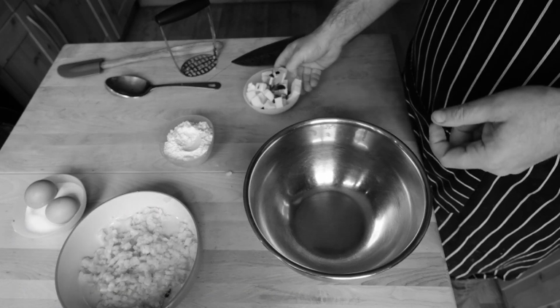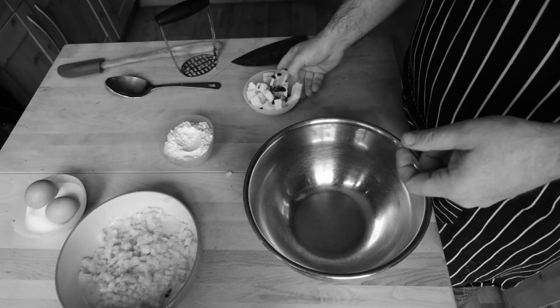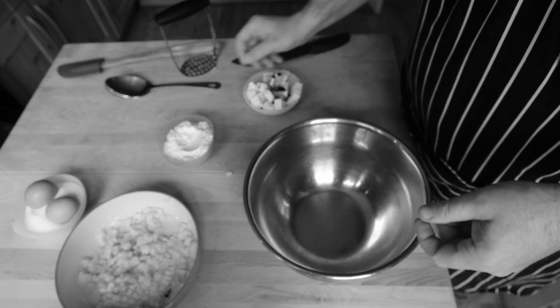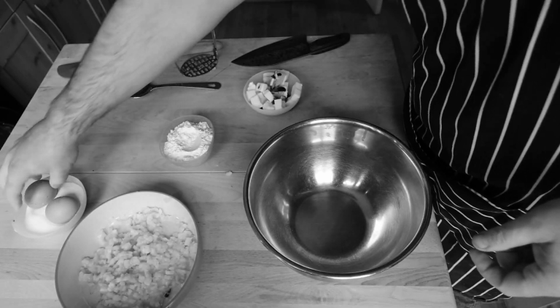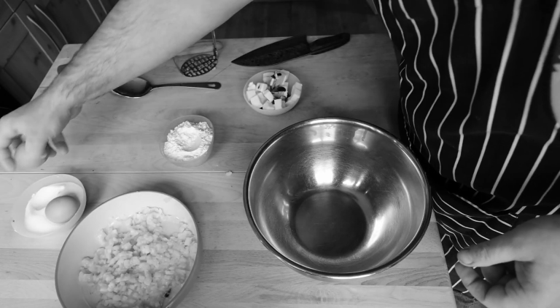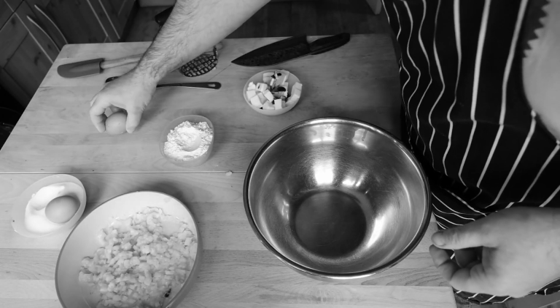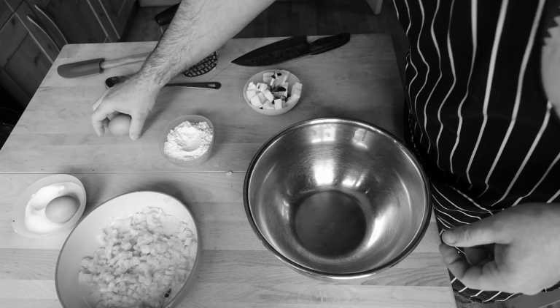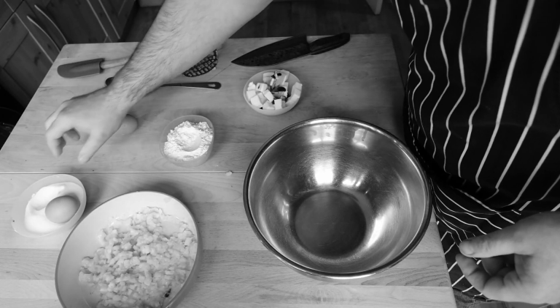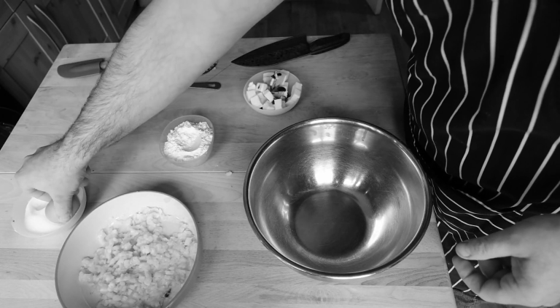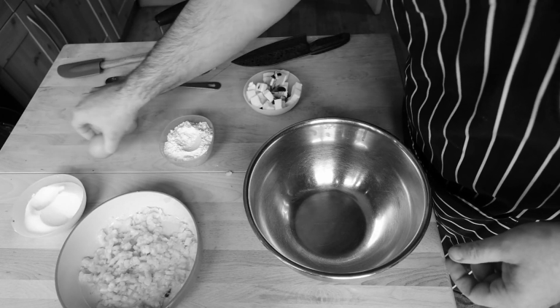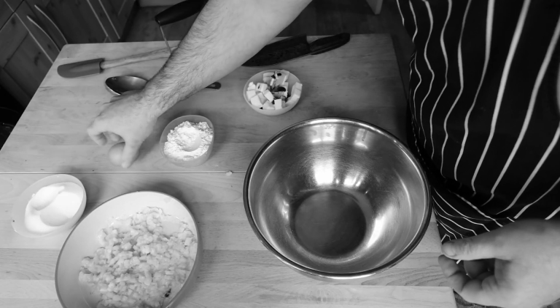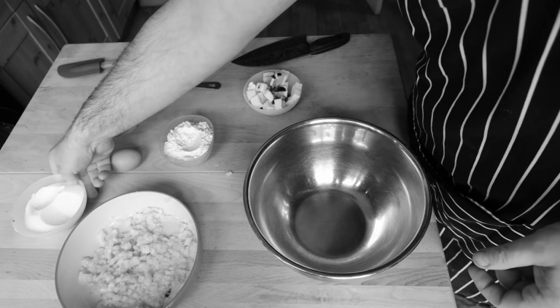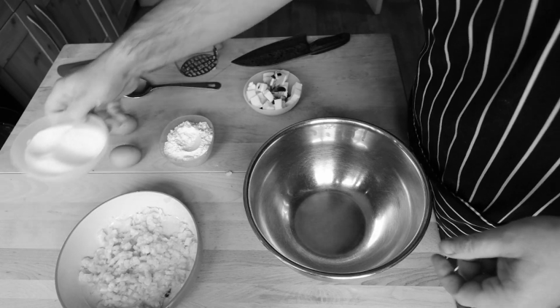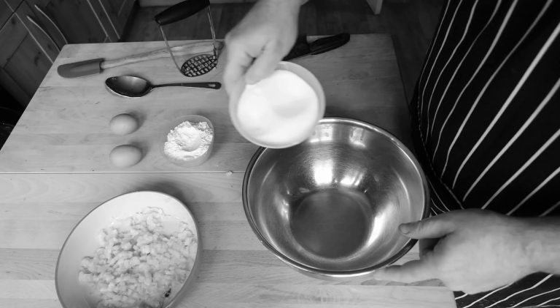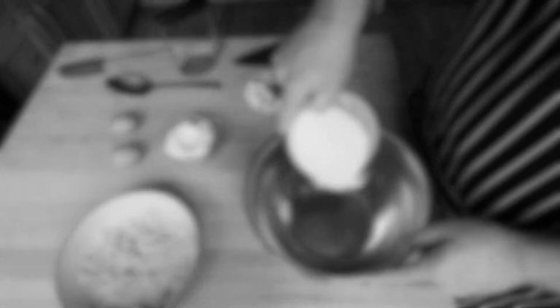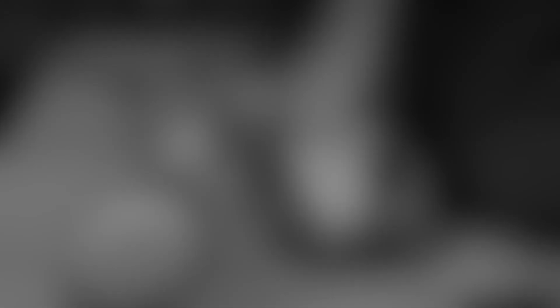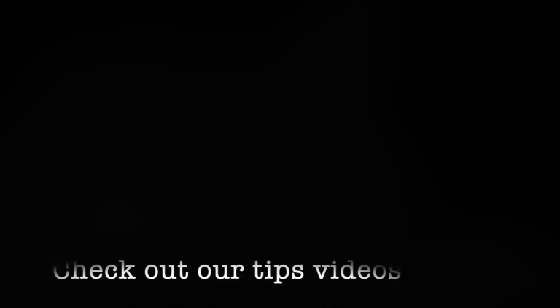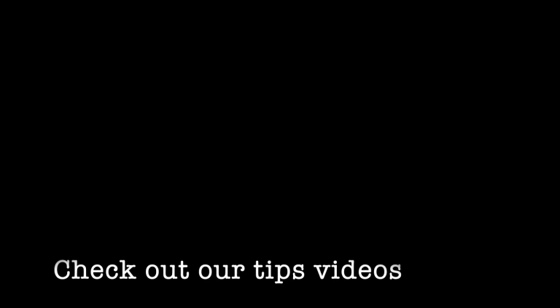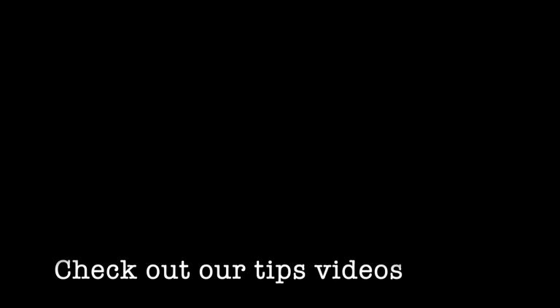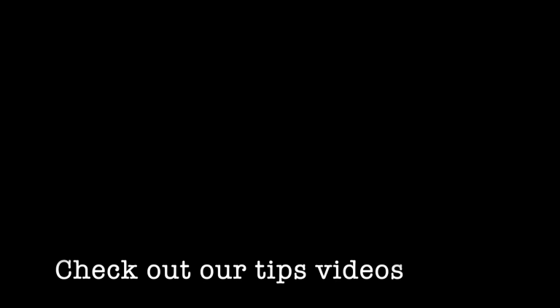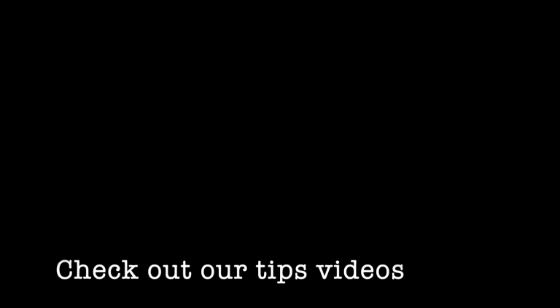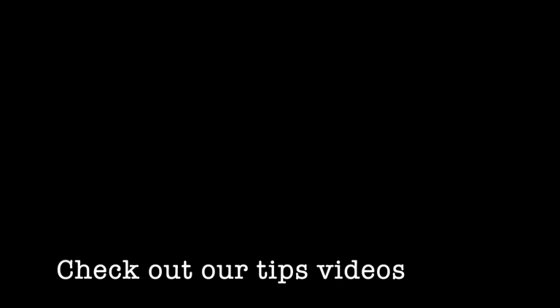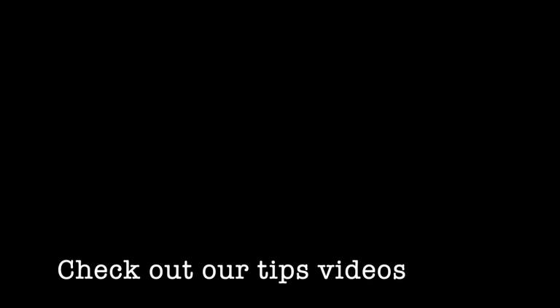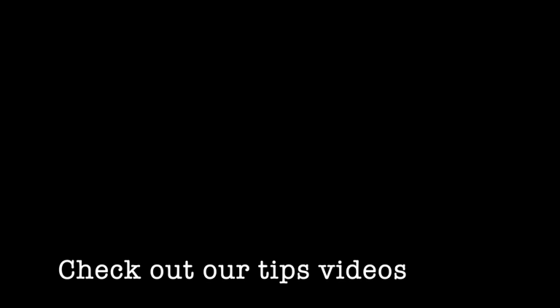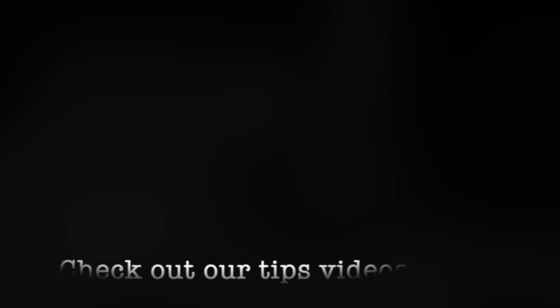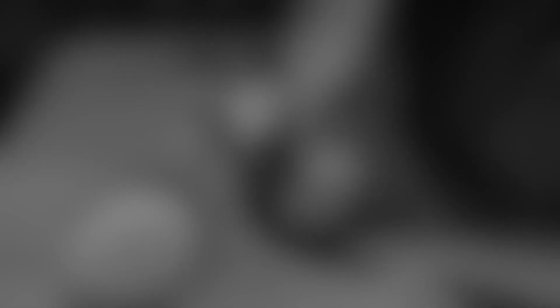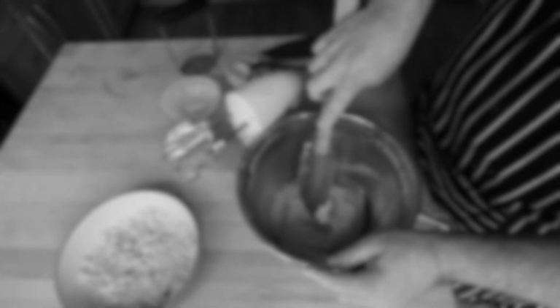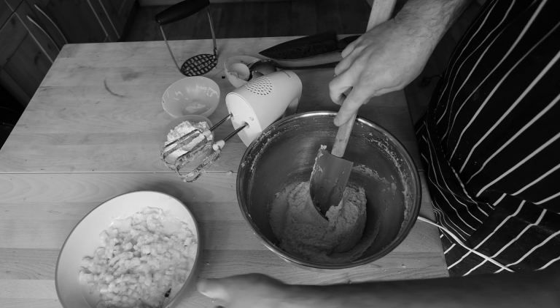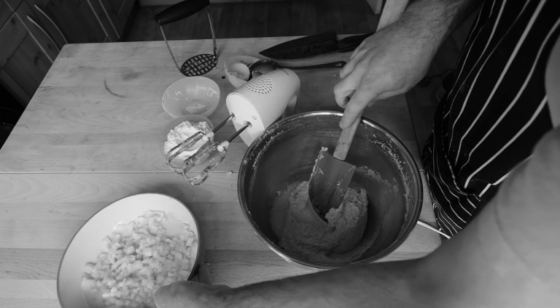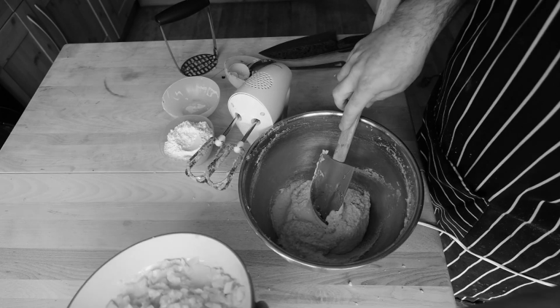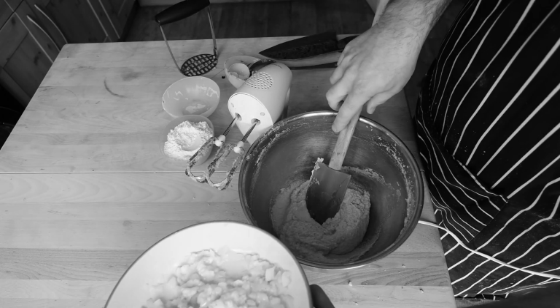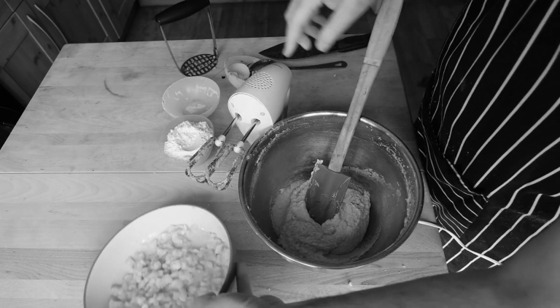Put all your ingredients together, follow the tips and tricks on our vanilla sponge recipe, and then once you get to the stage just before adding the flour, you're going to want to add in your bananas.